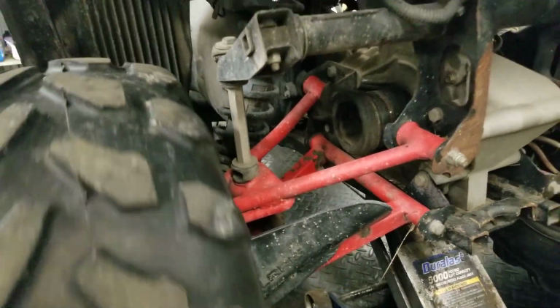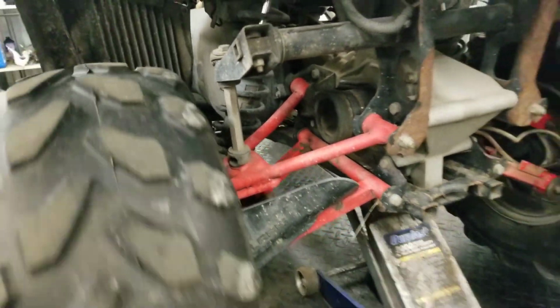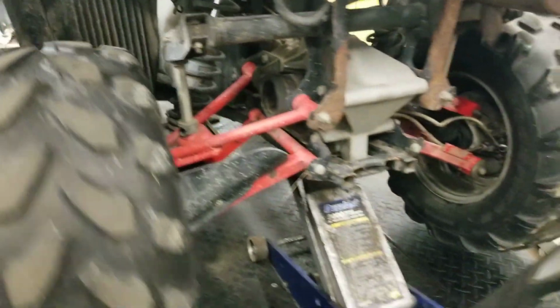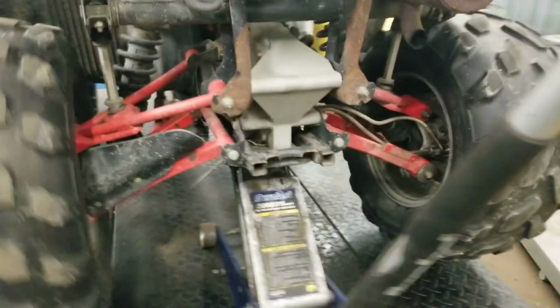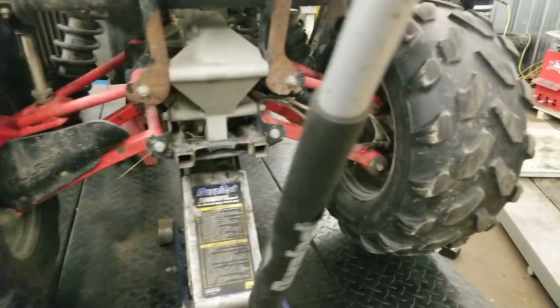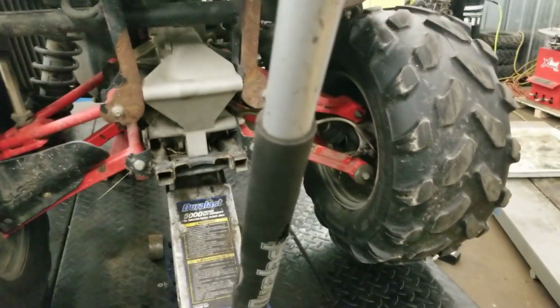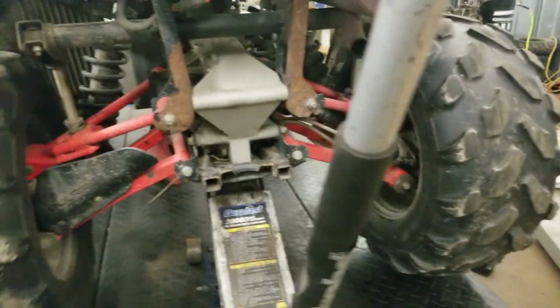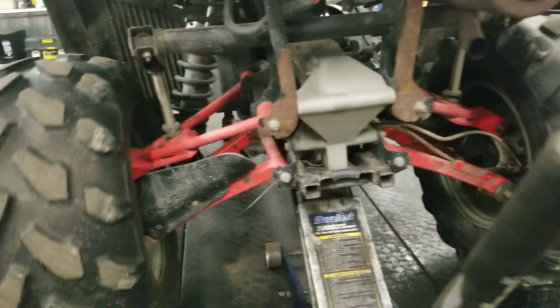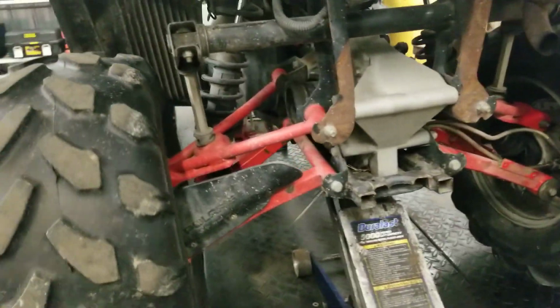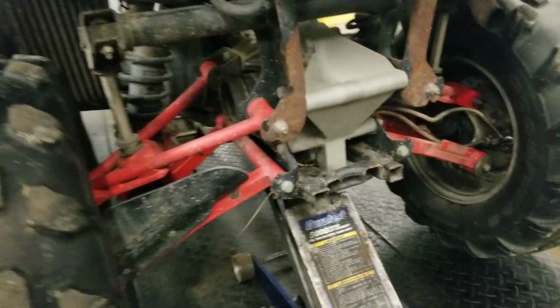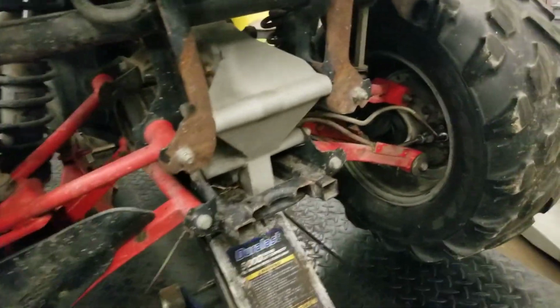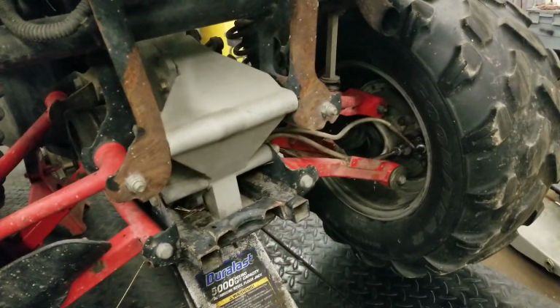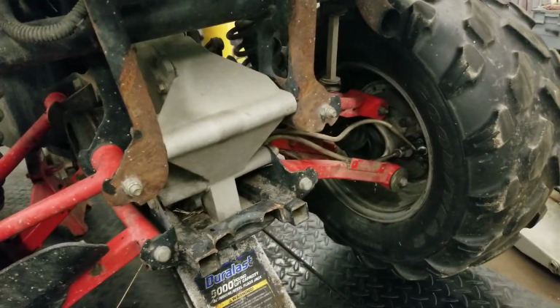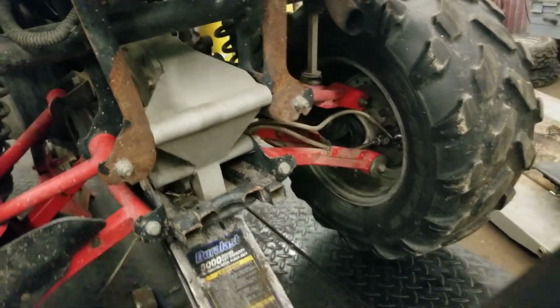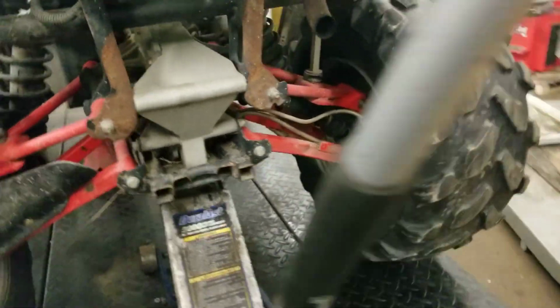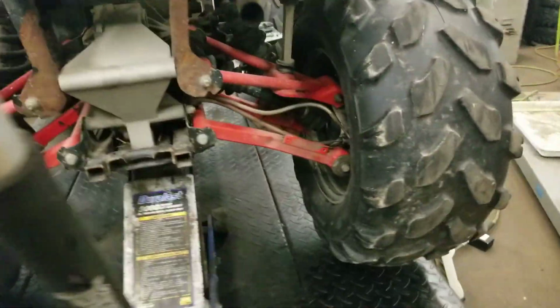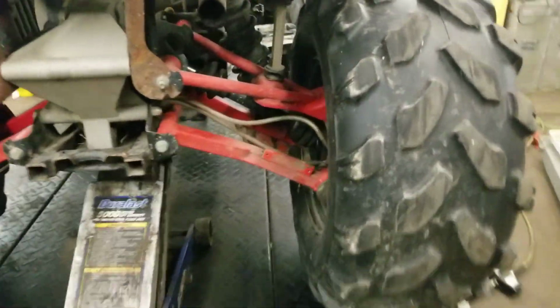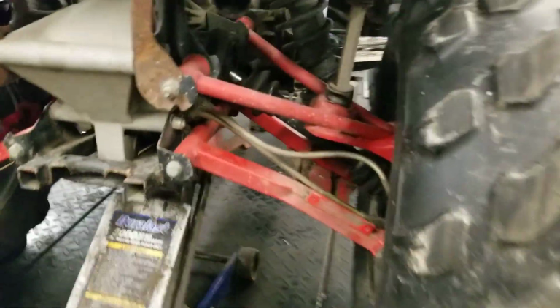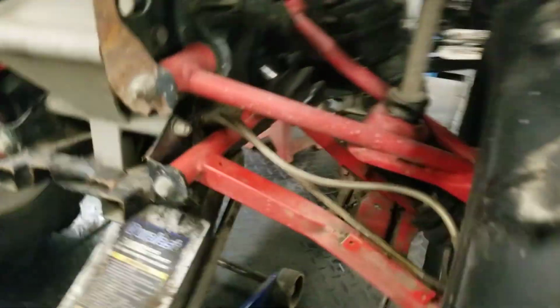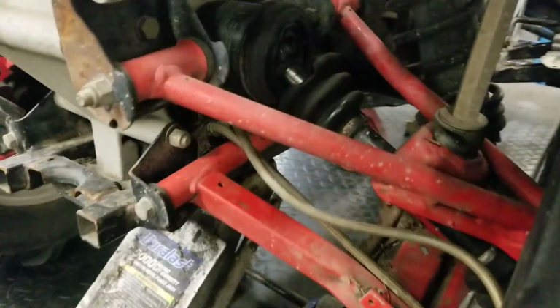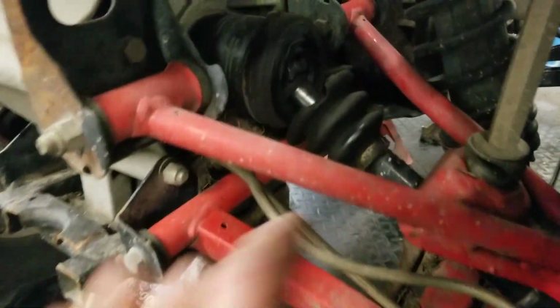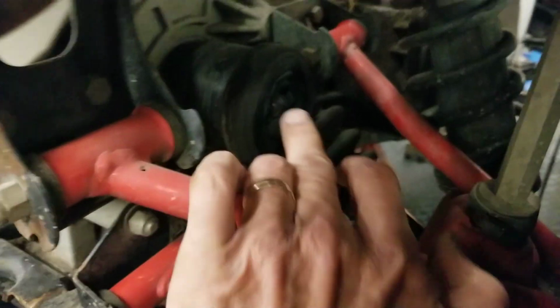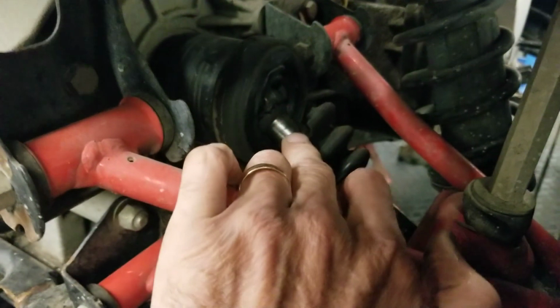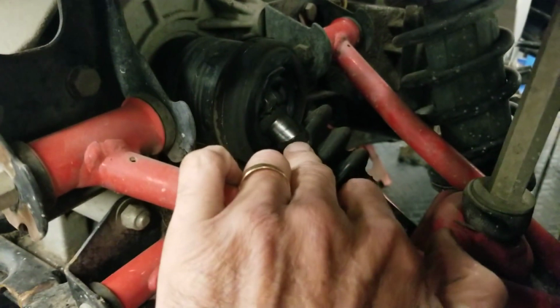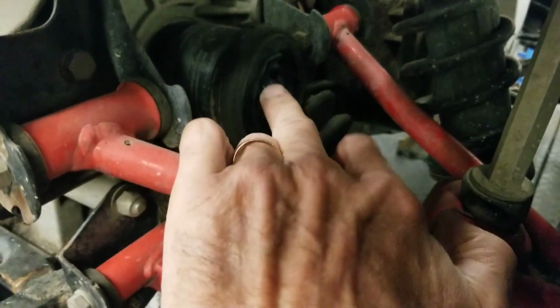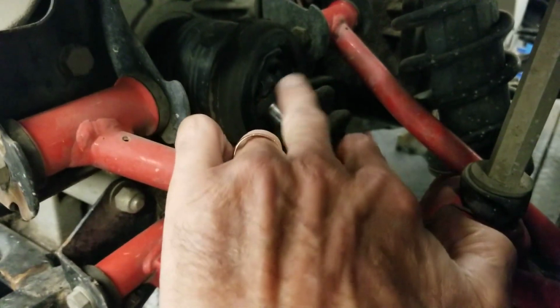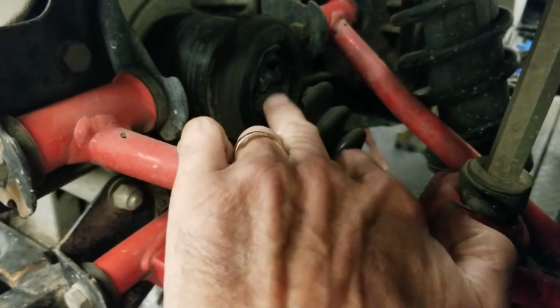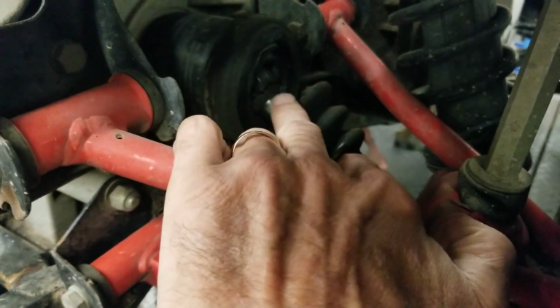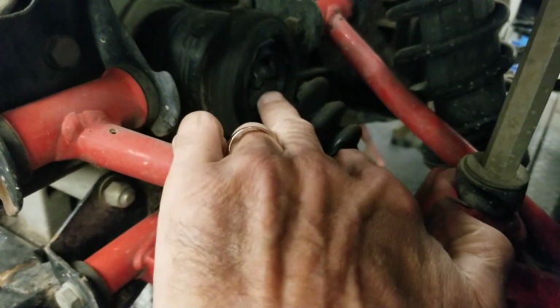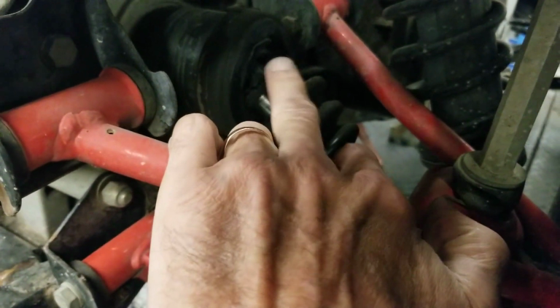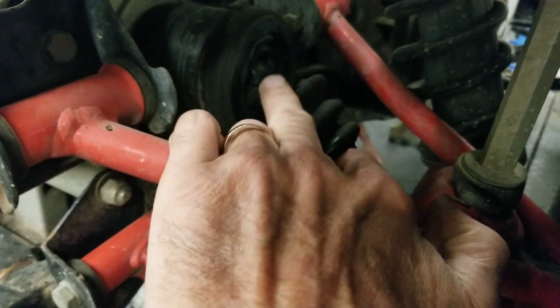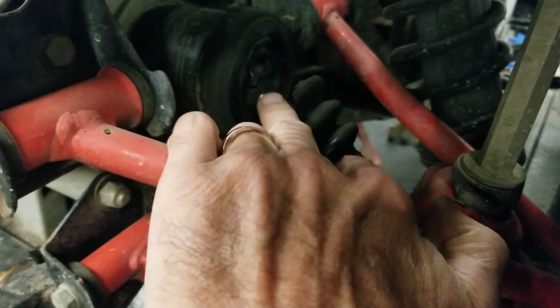If you ever wonder what a clicking noise is while you're driving — that clicking sound — check this out. The boots are torn and all worn out. That's what clicks when you drive.